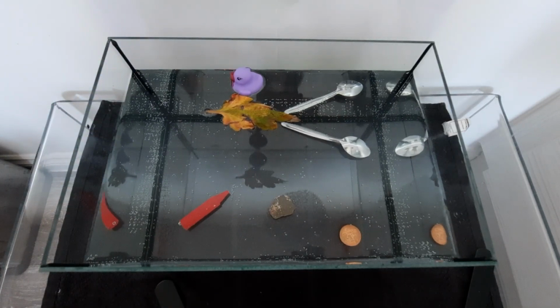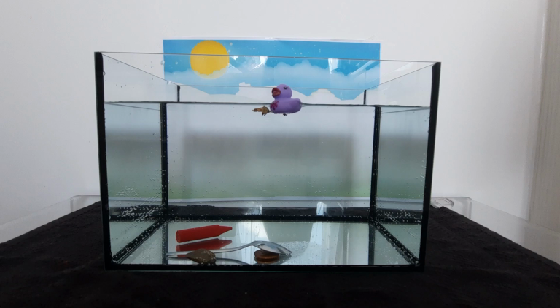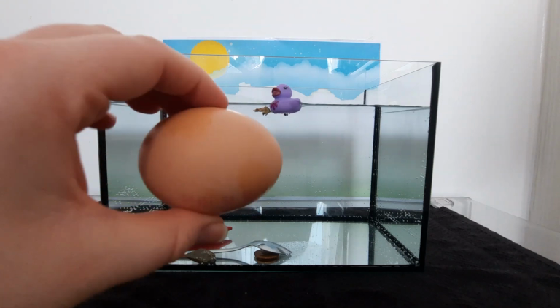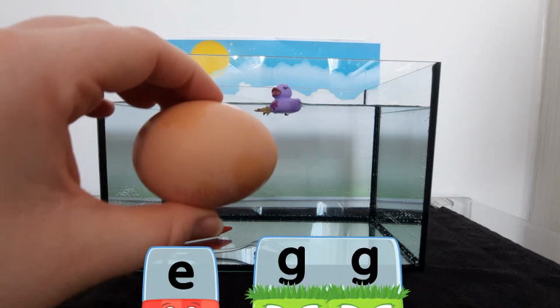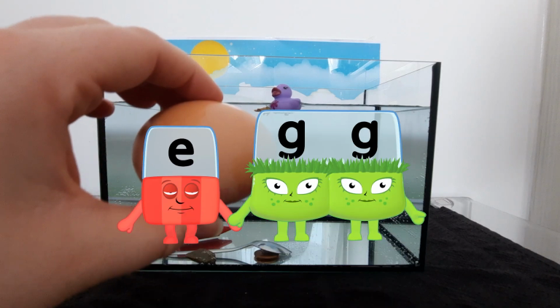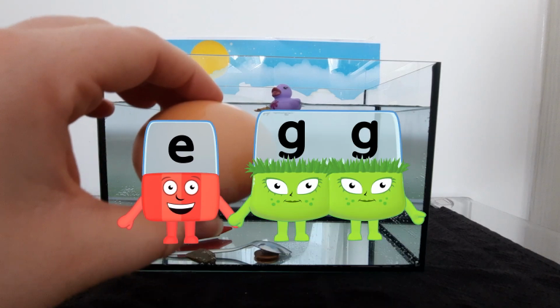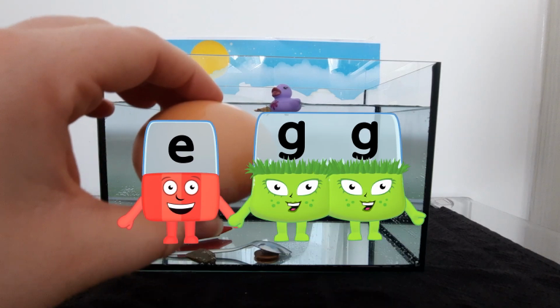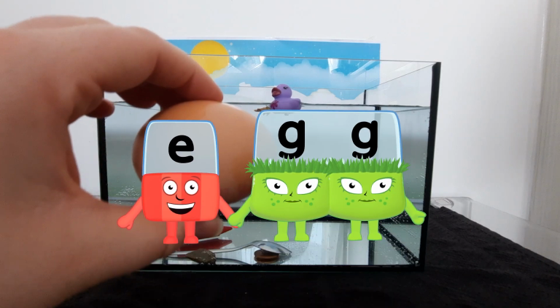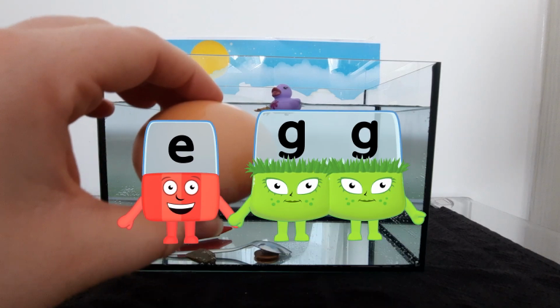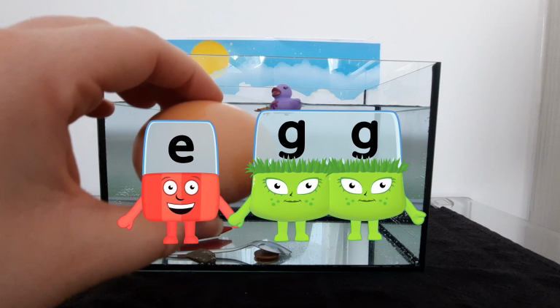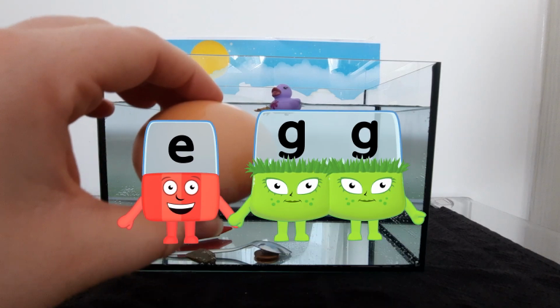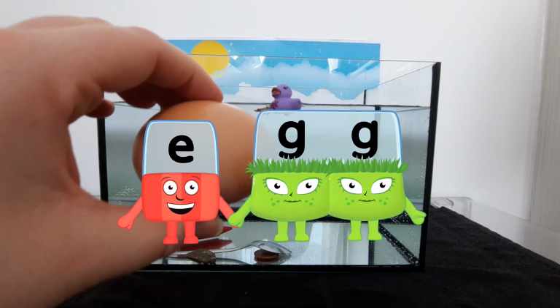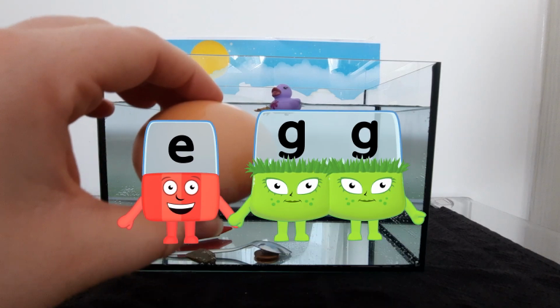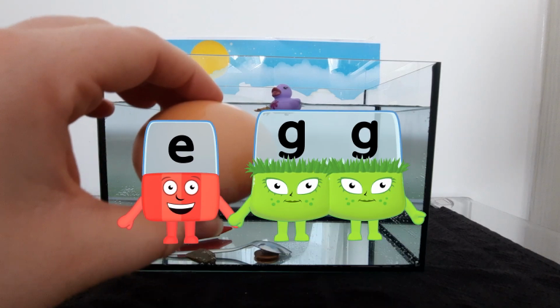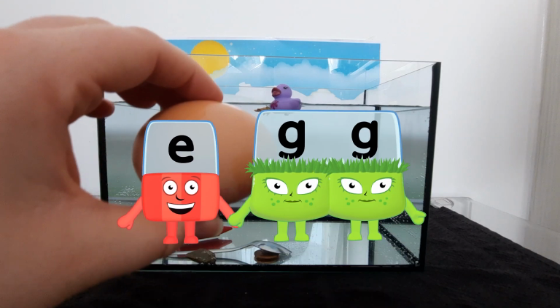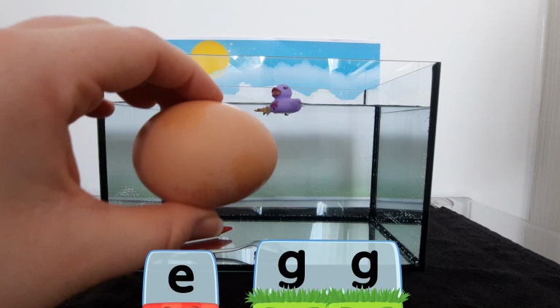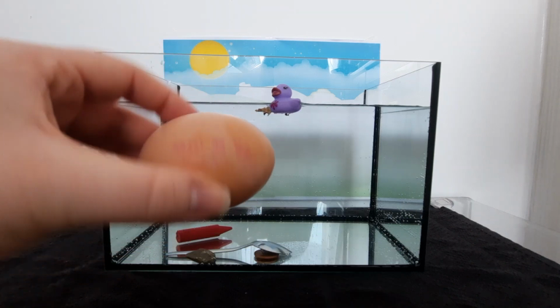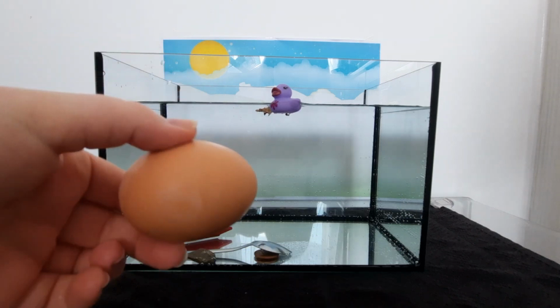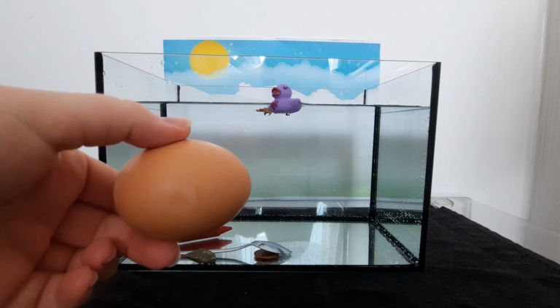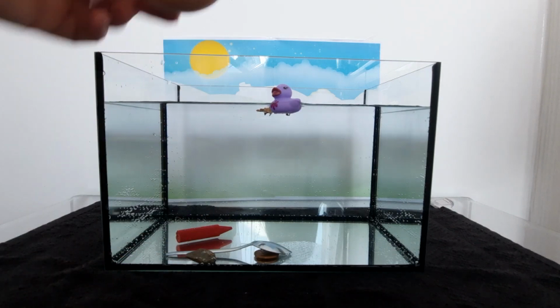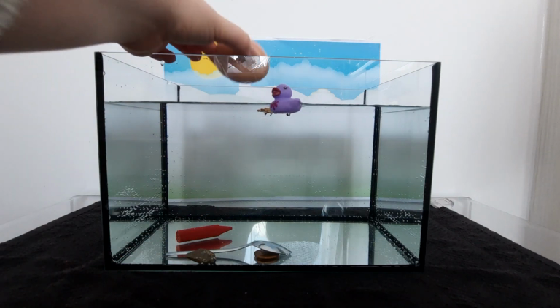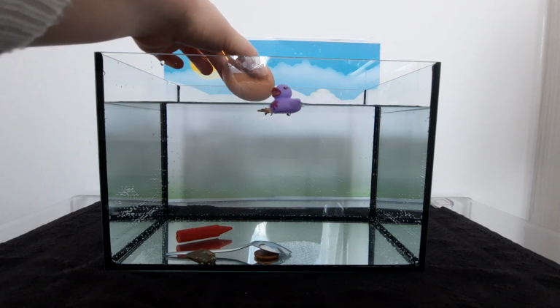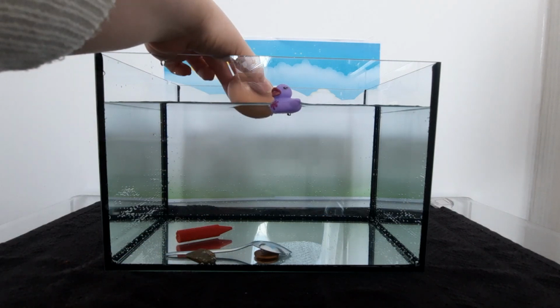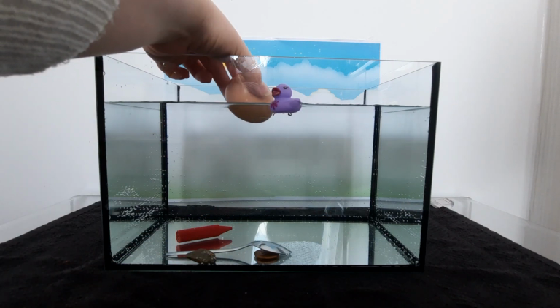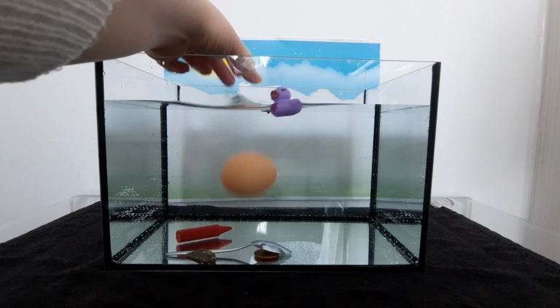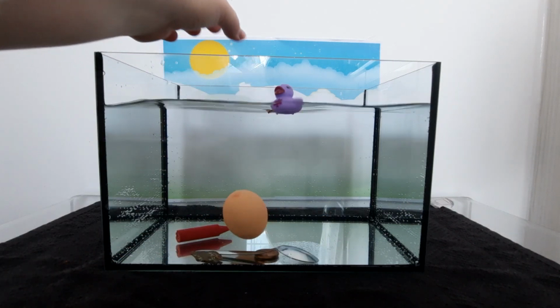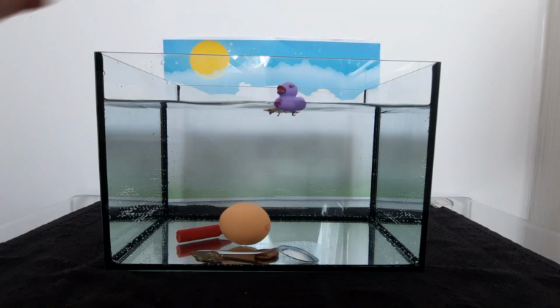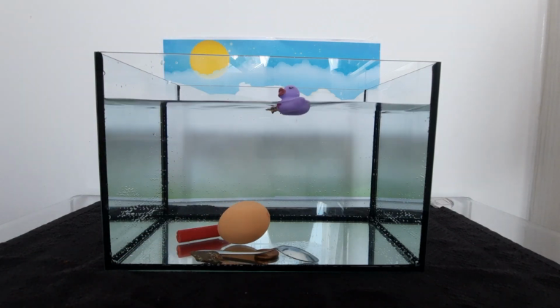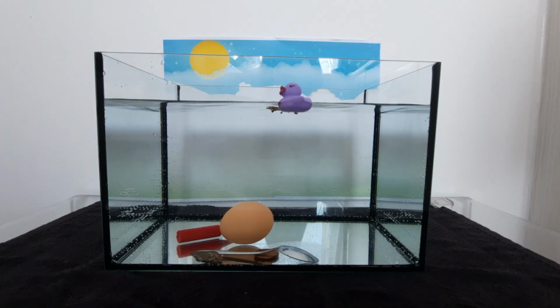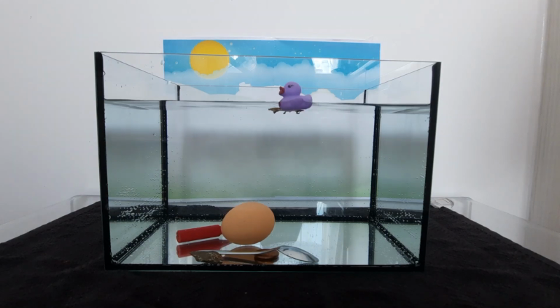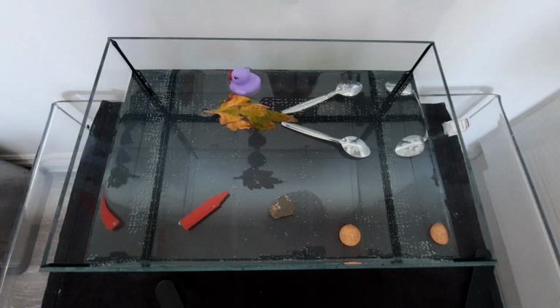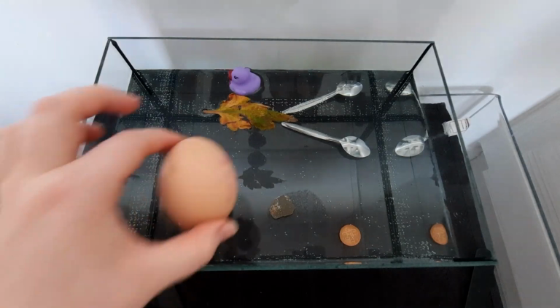It's an egg! It's a tricky one! Can you guess? Wow! It sinks!